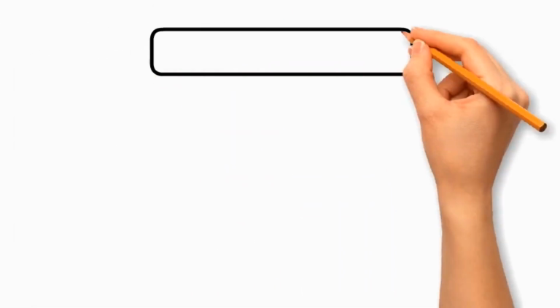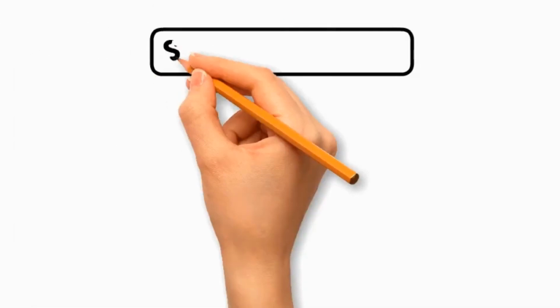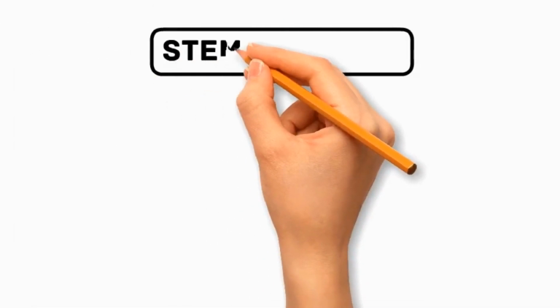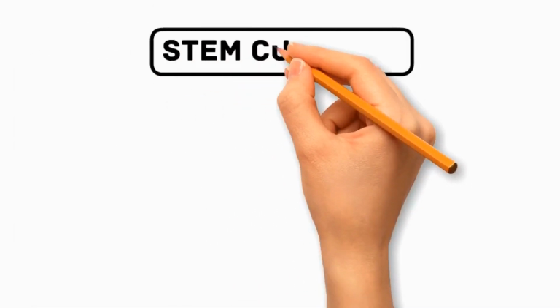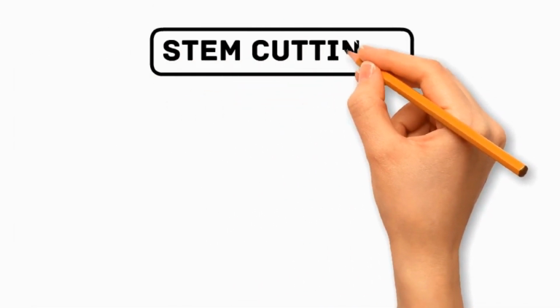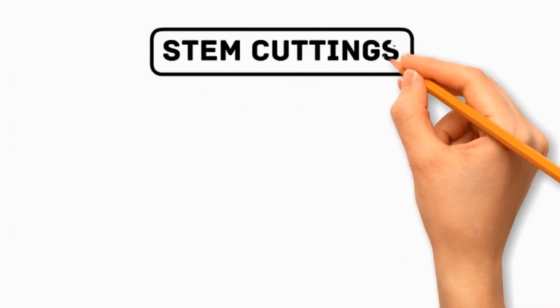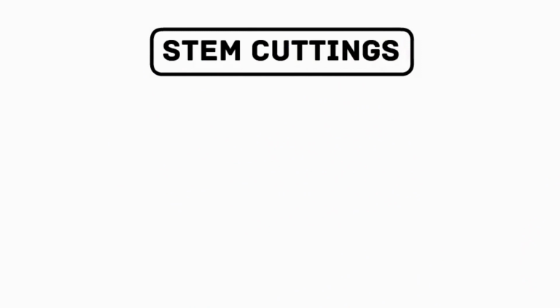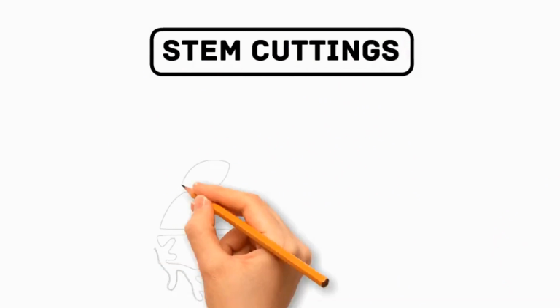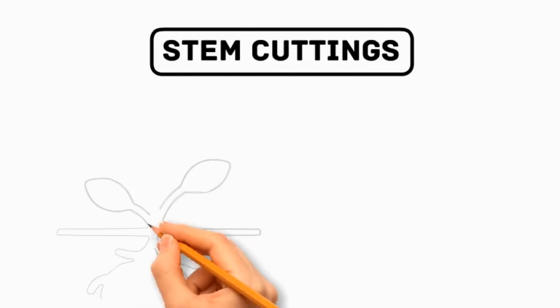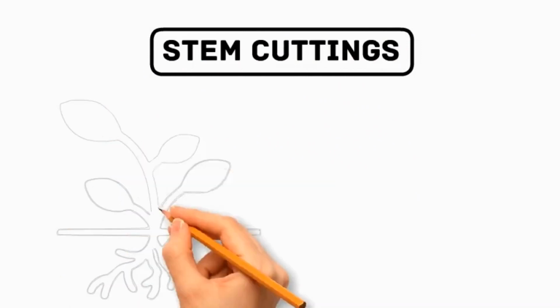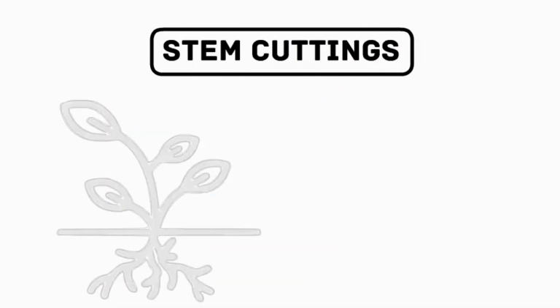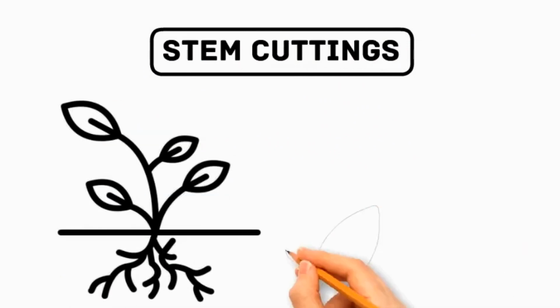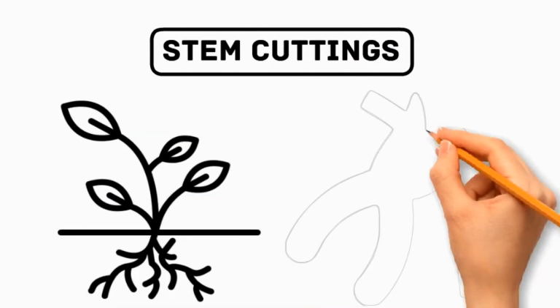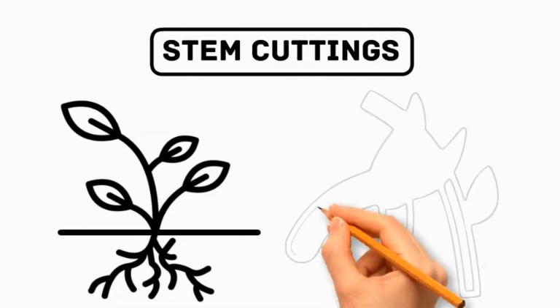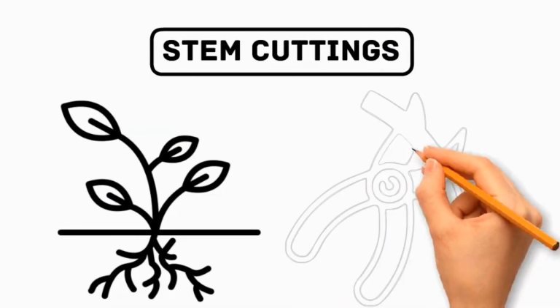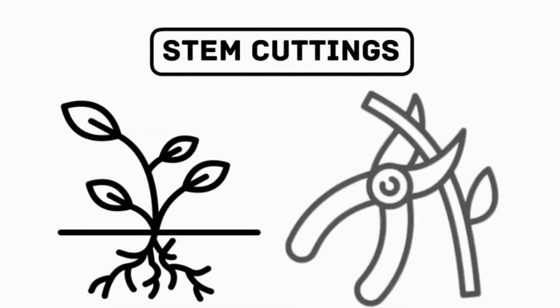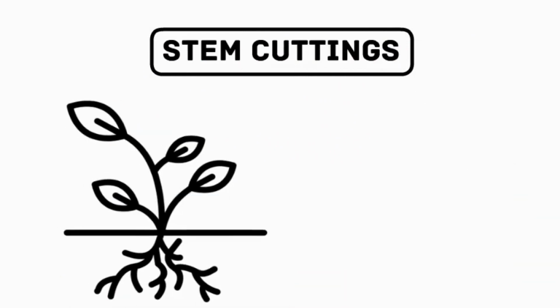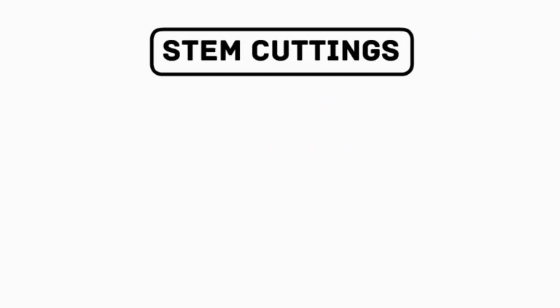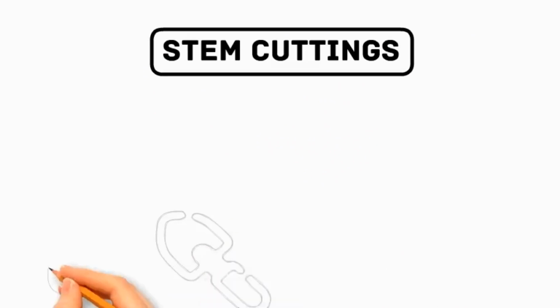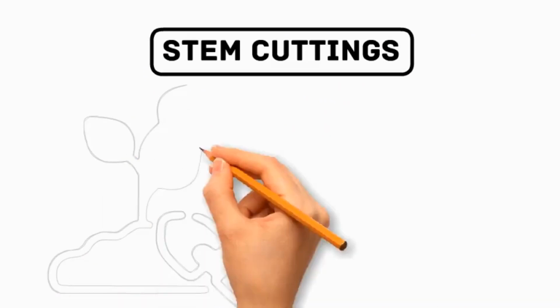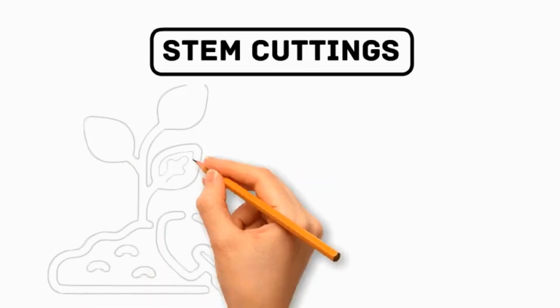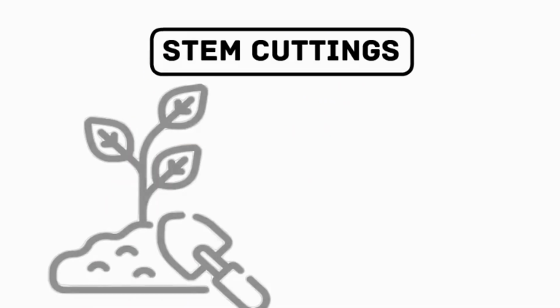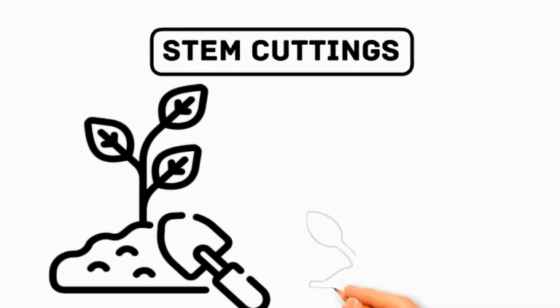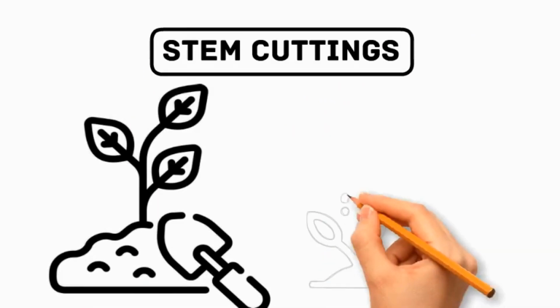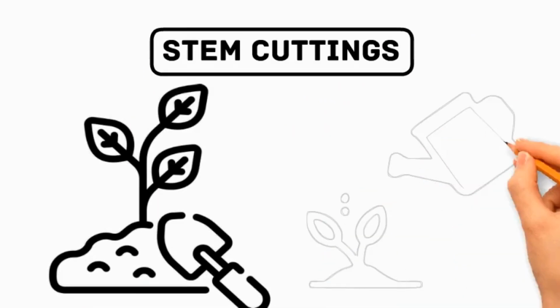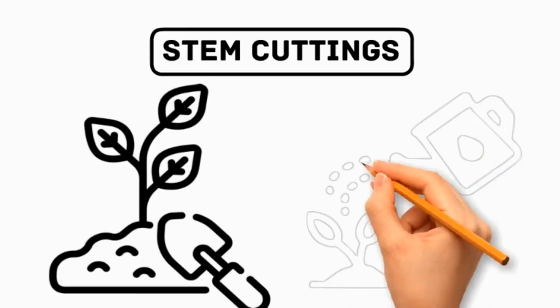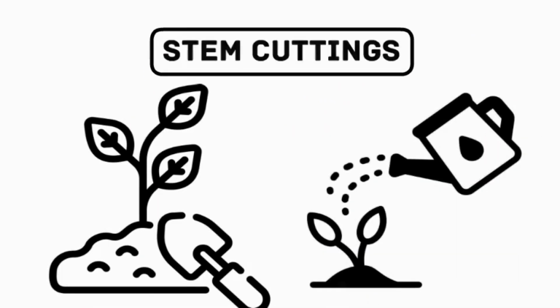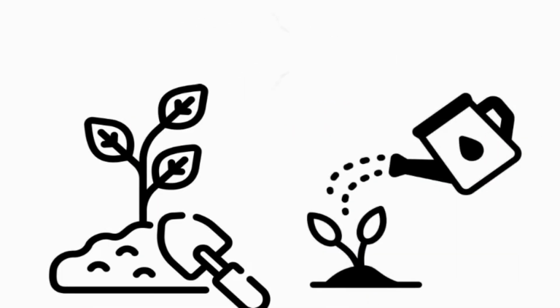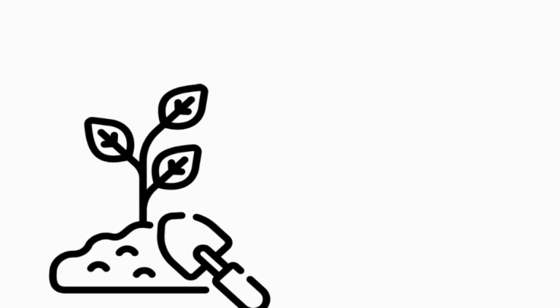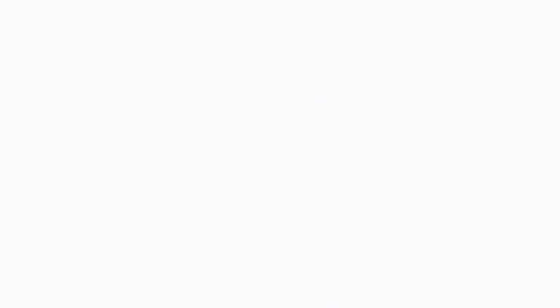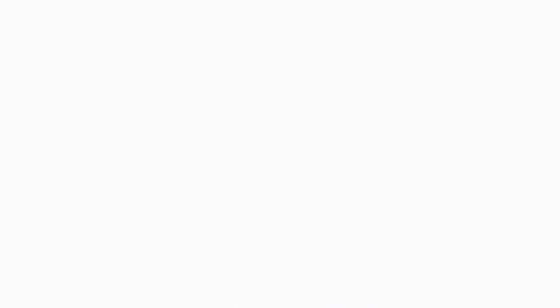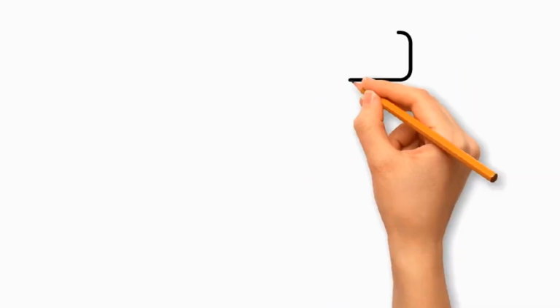Number 1: Stem Cuttings. This is the most common method for propagating the ZZ plant. Take a stem cutting from a healthy parent plant and place it in a rooting medium. Keep the cutting moist and provide appropriate conditions for root development.